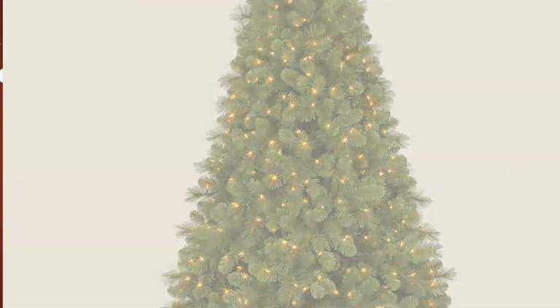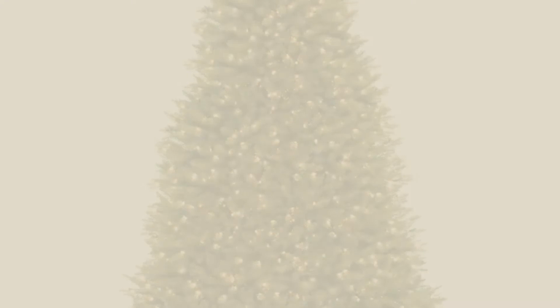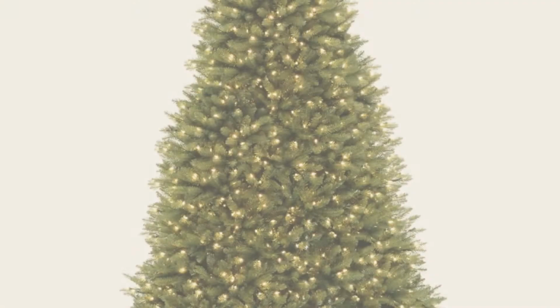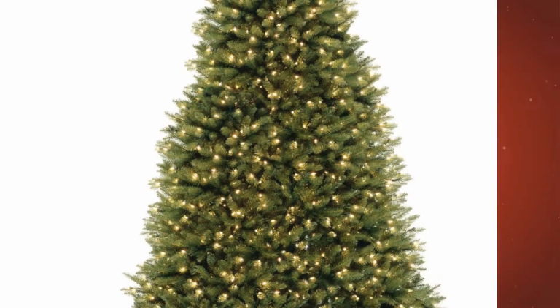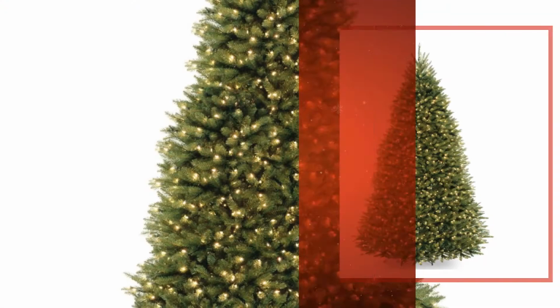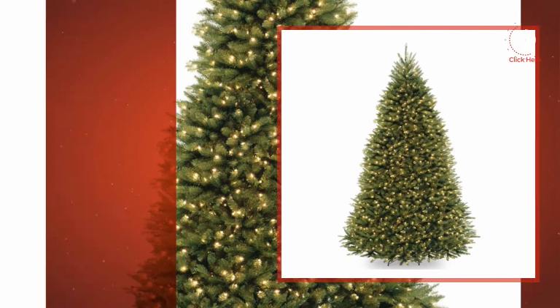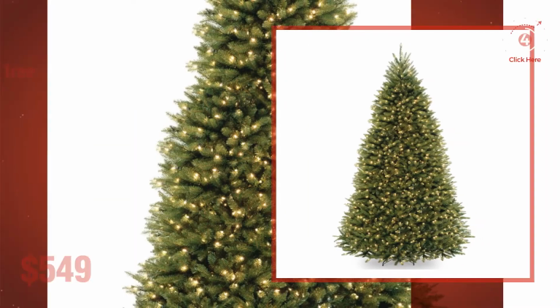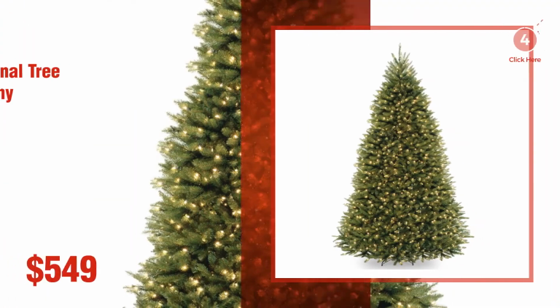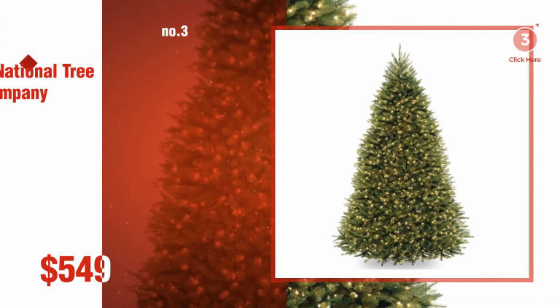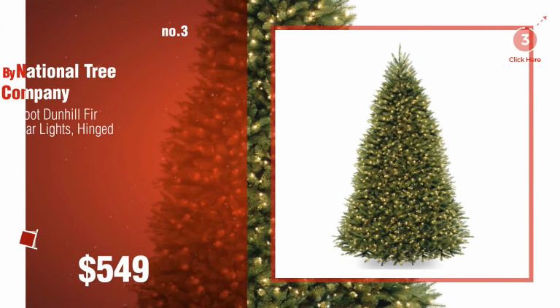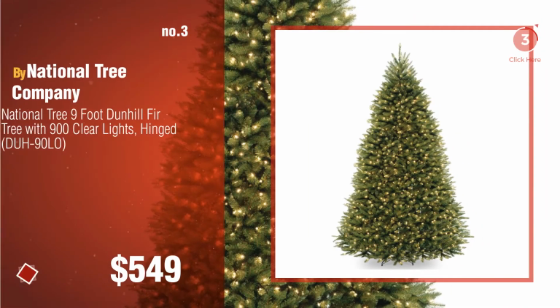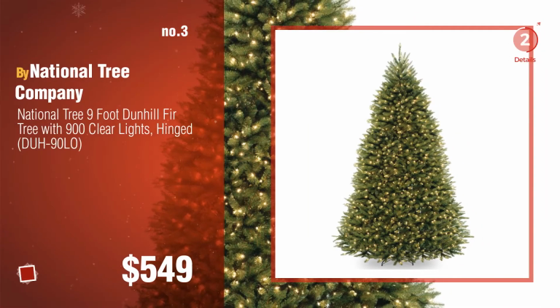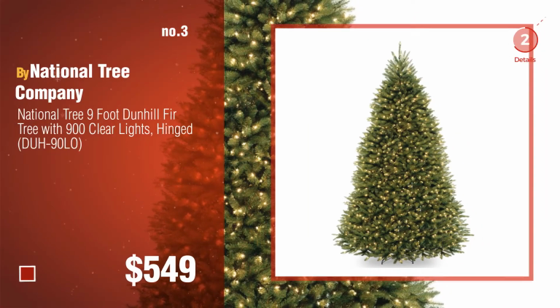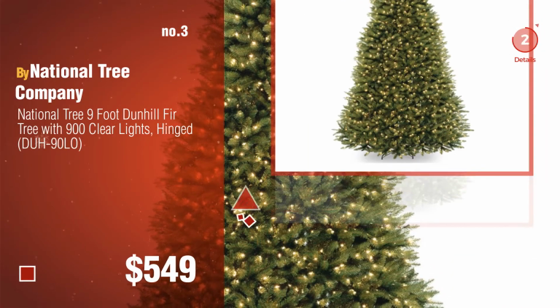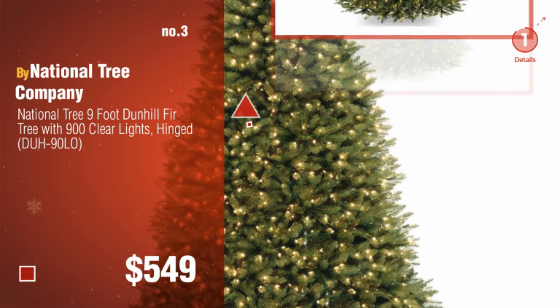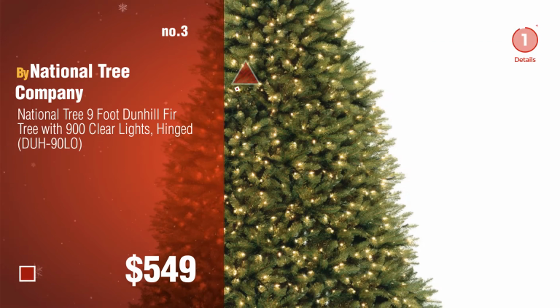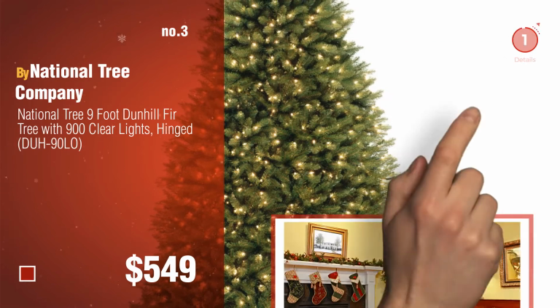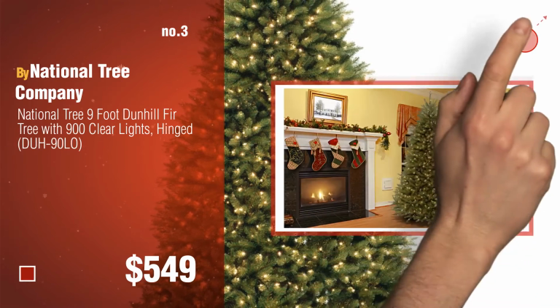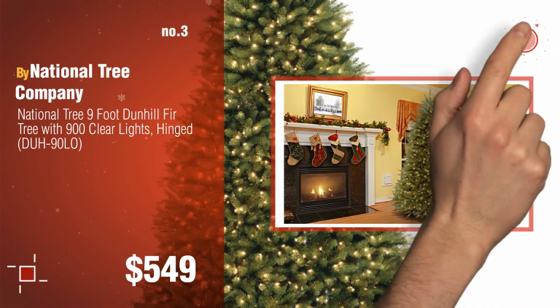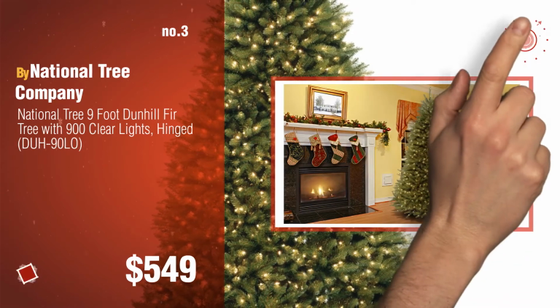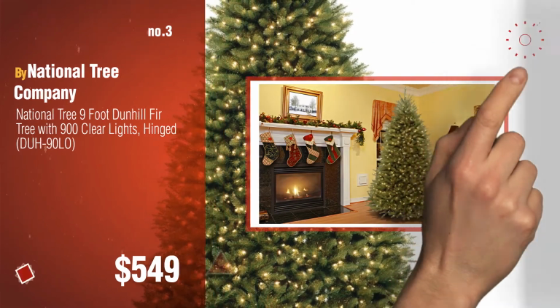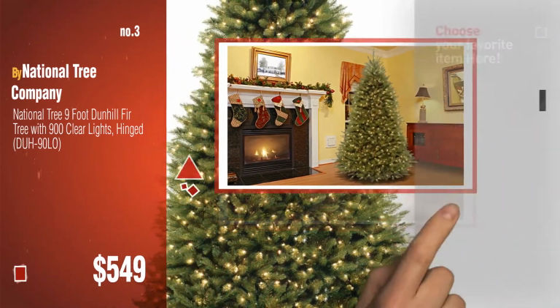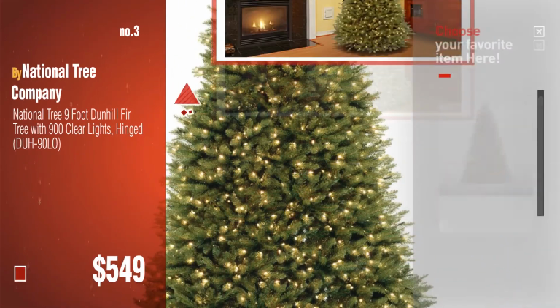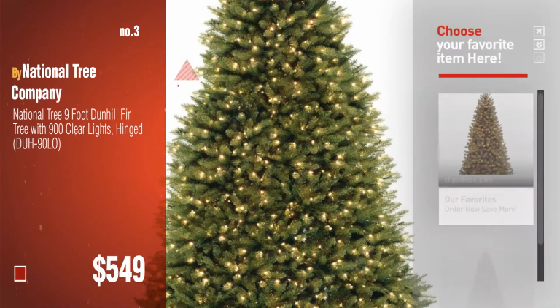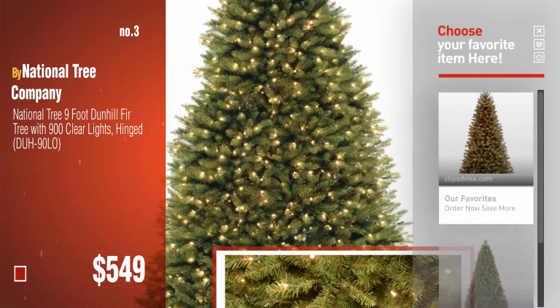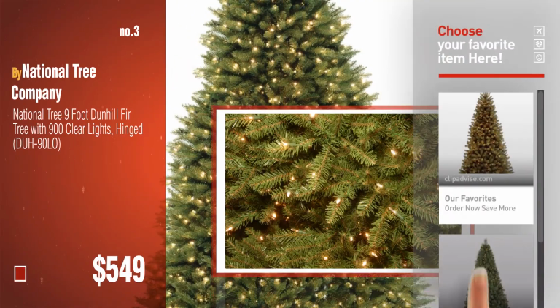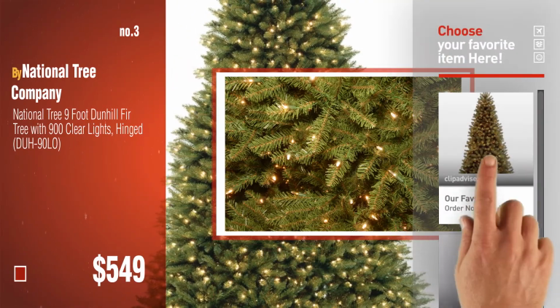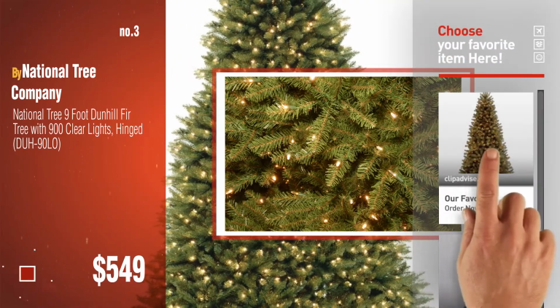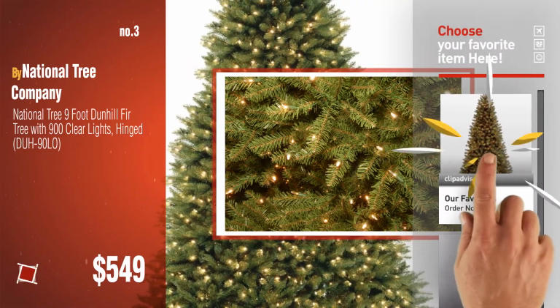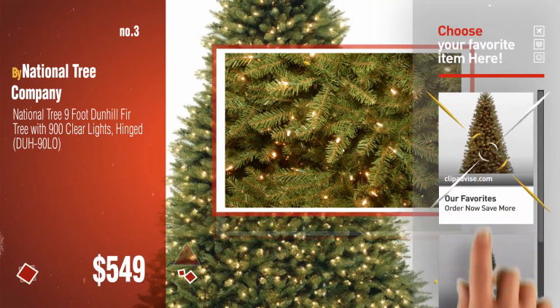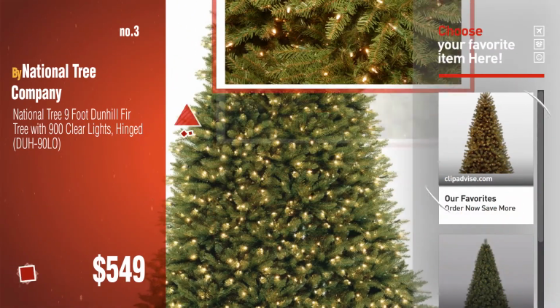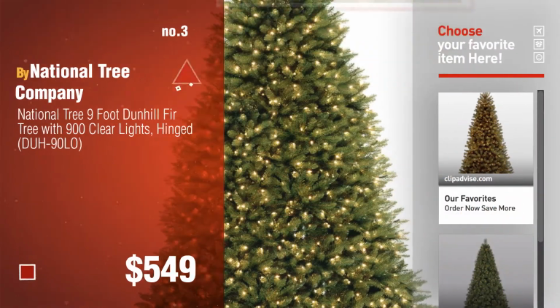Number 3, by National Tree Company. For more great Christmas trees, gift ideas and deals, click this circle.